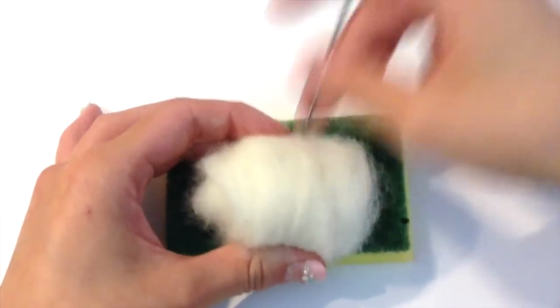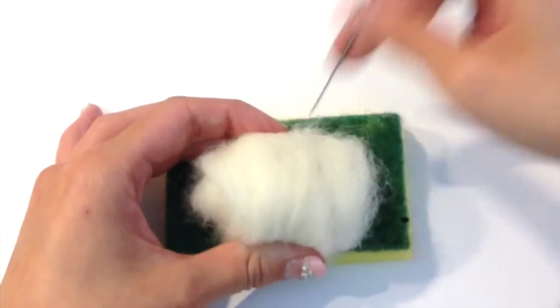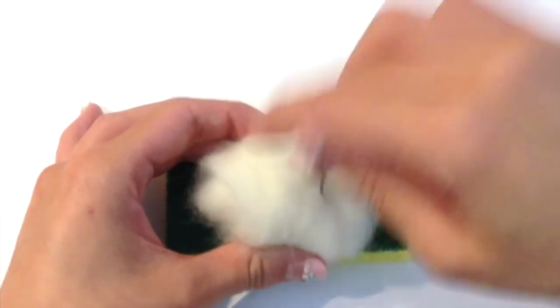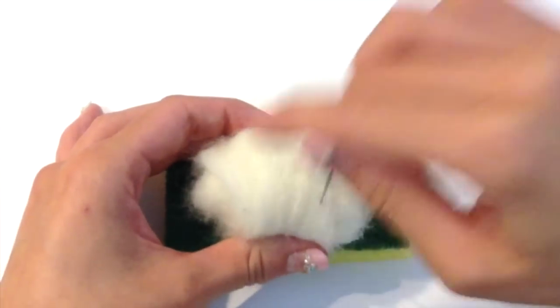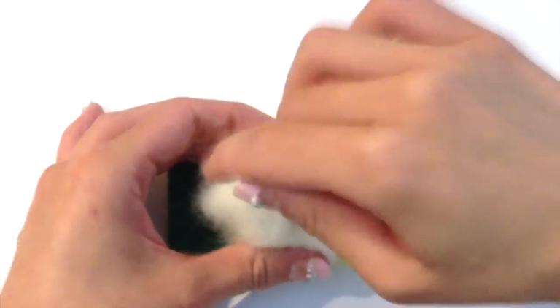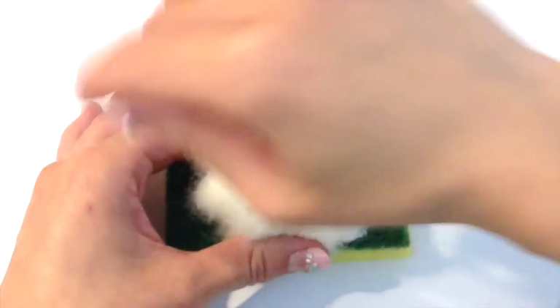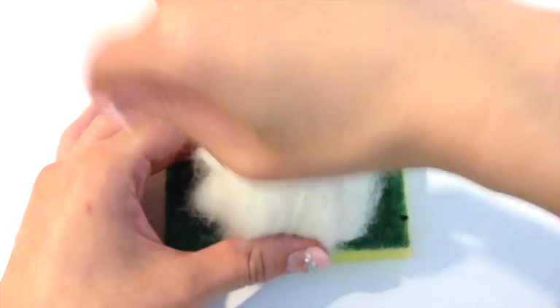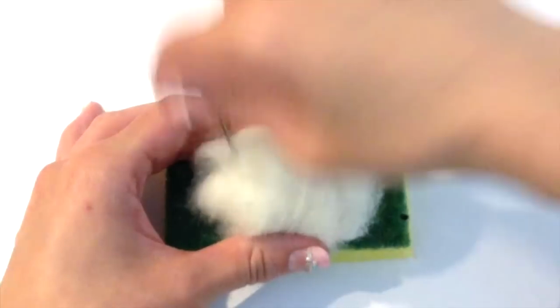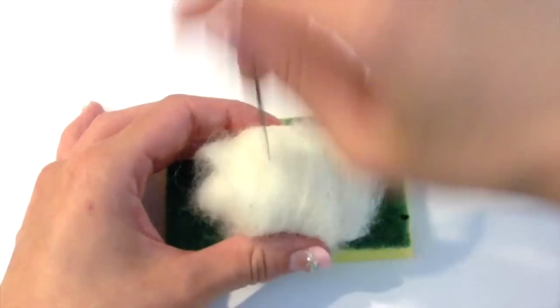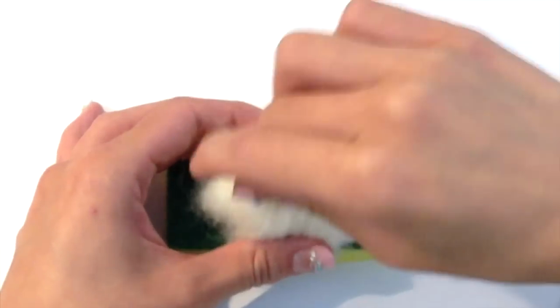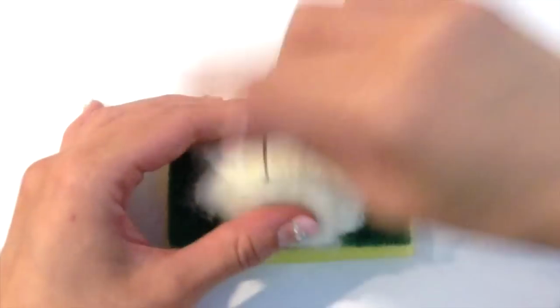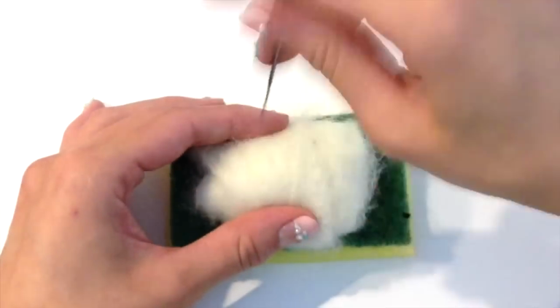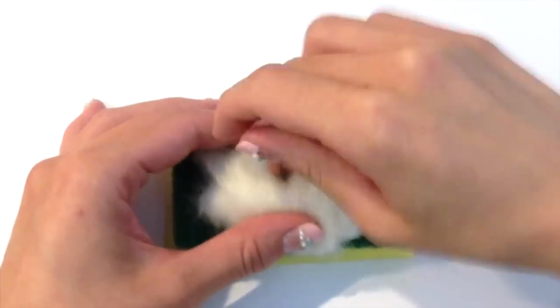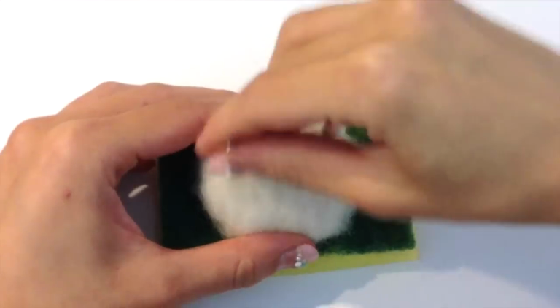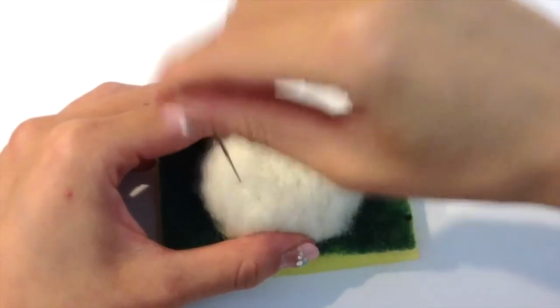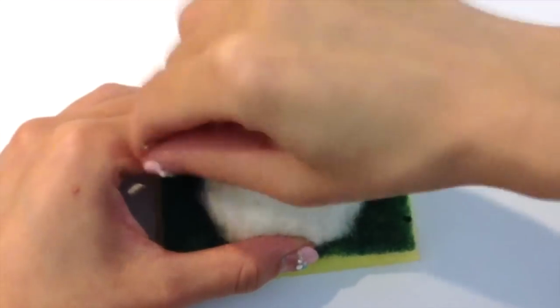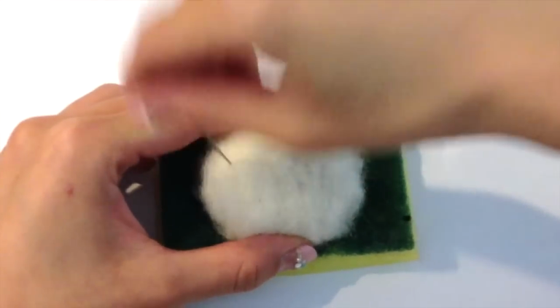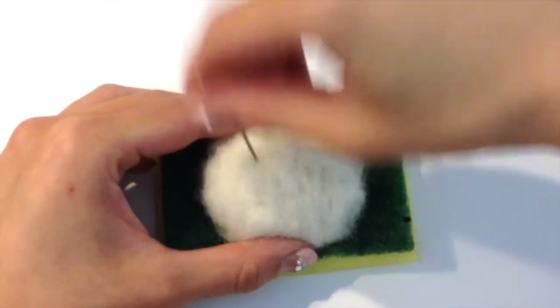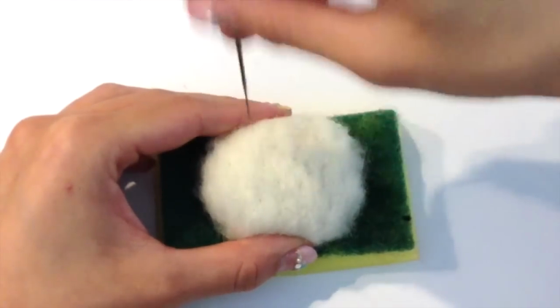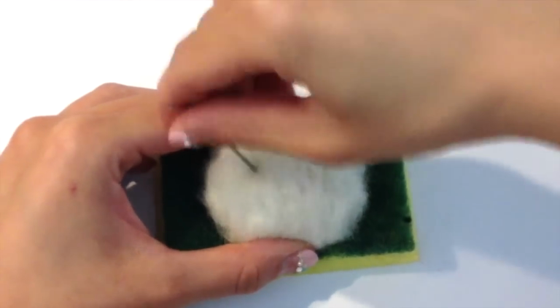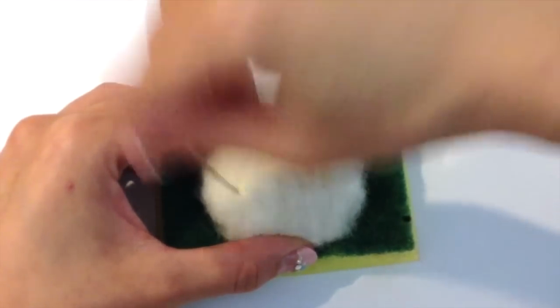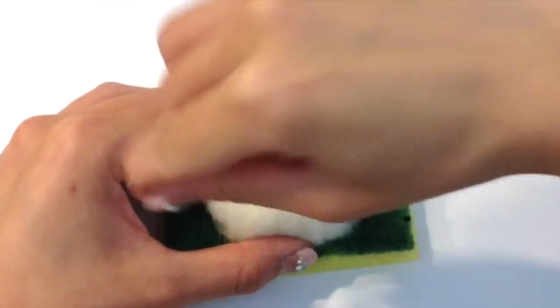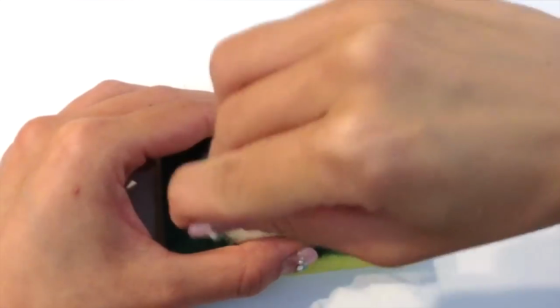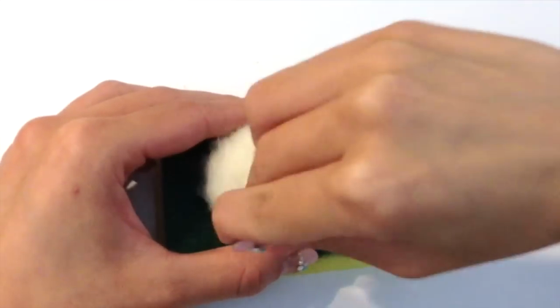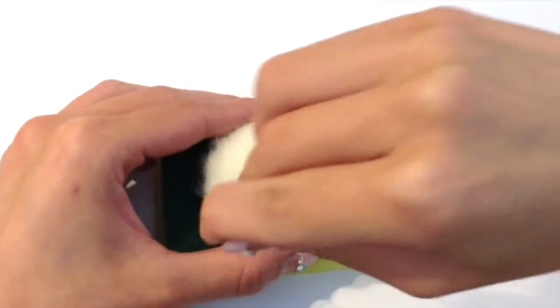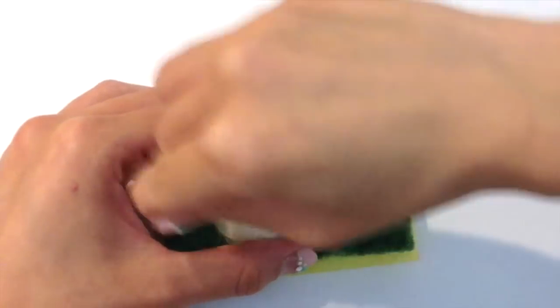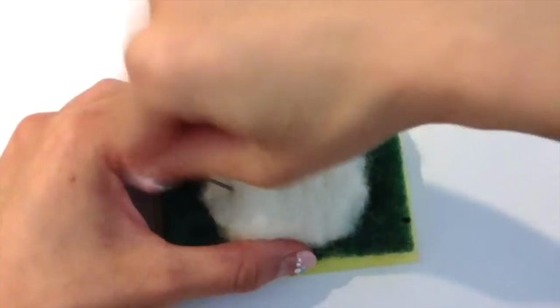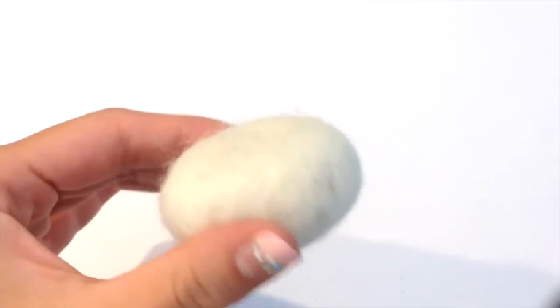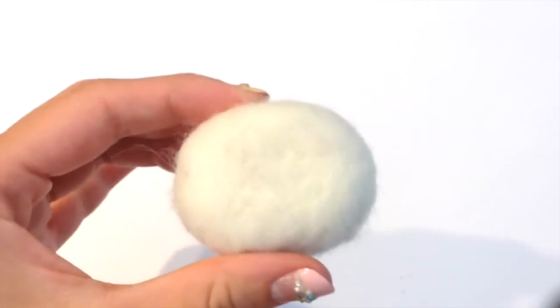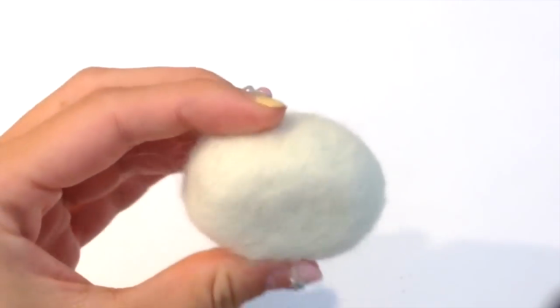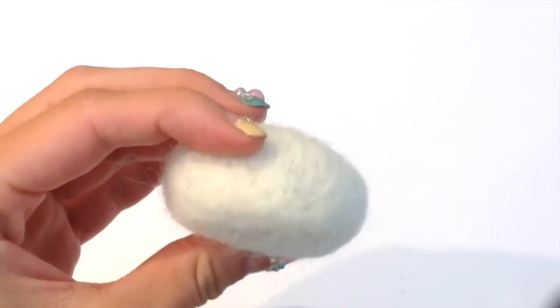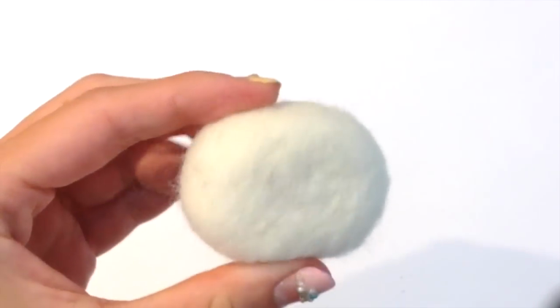Position the wool on the center of your foam board or your sponge and with the felting needle you're going to poke this piece several times. You will notice that the more times you poke your felting wool, the smaller and the more stiff your actual piece becomes.